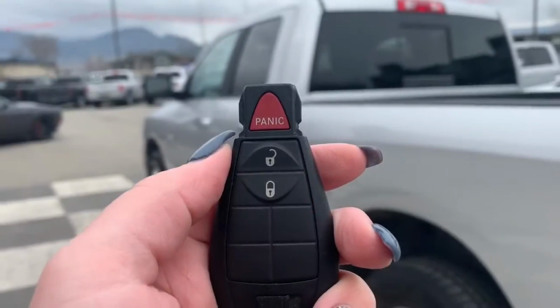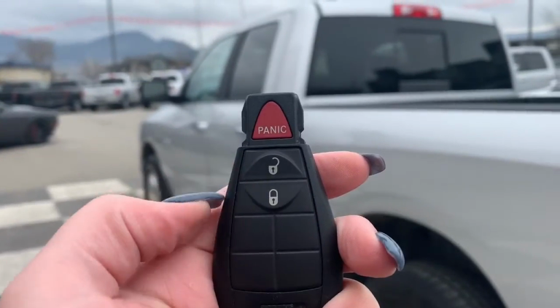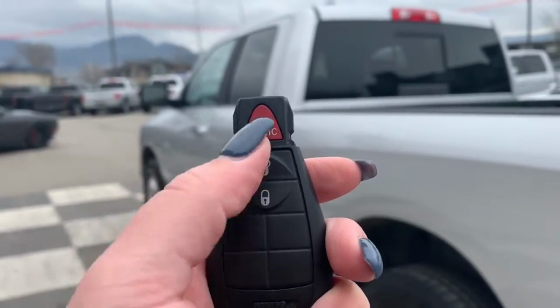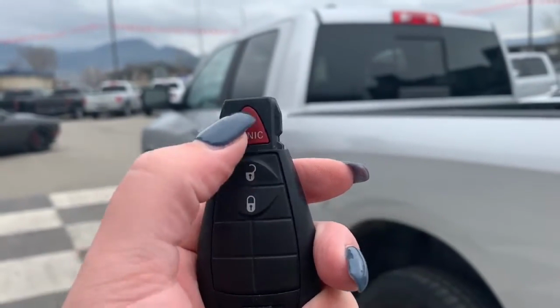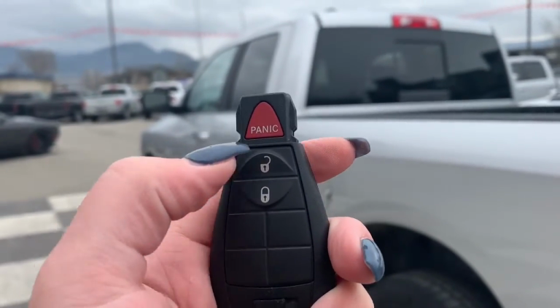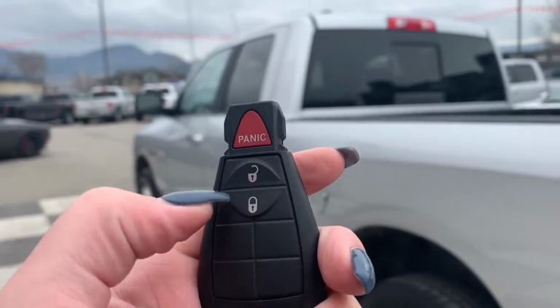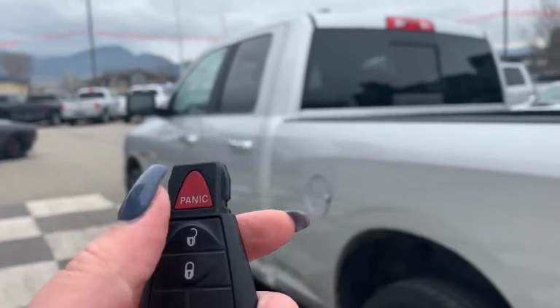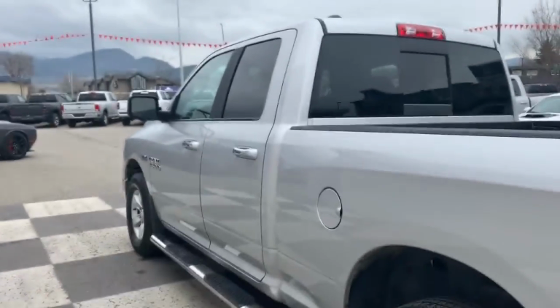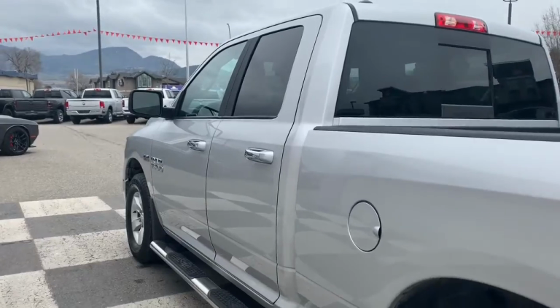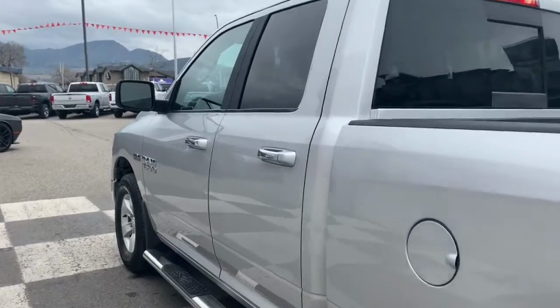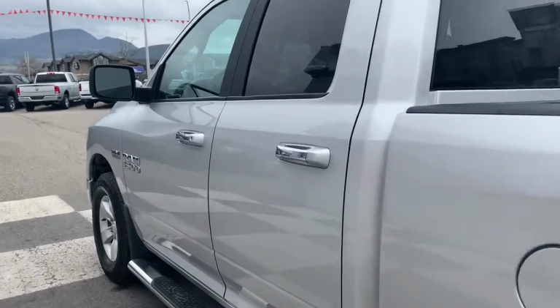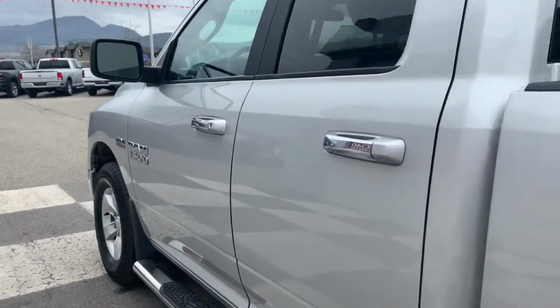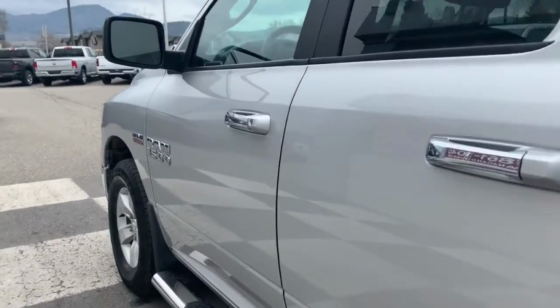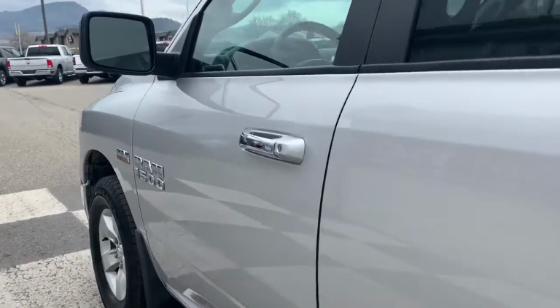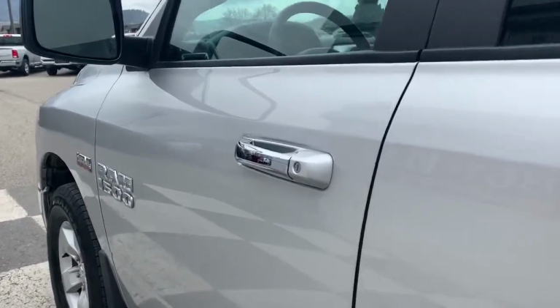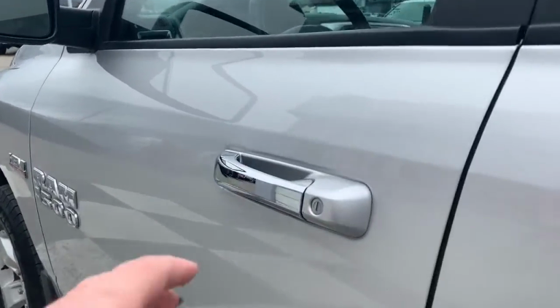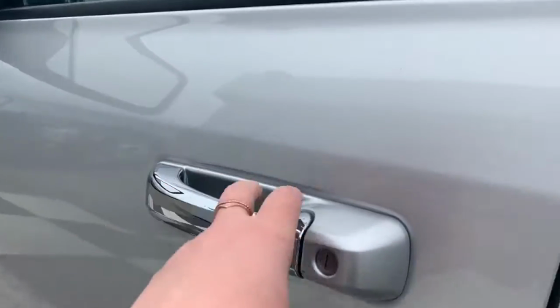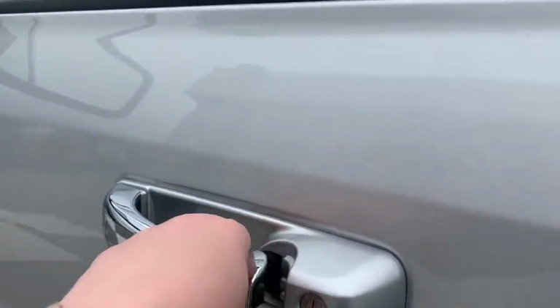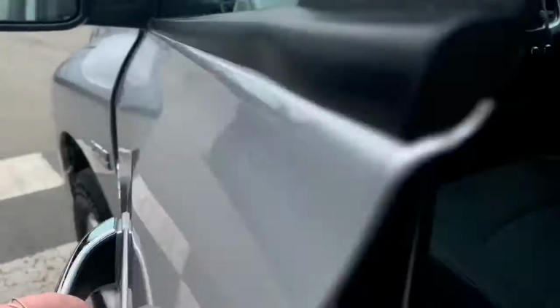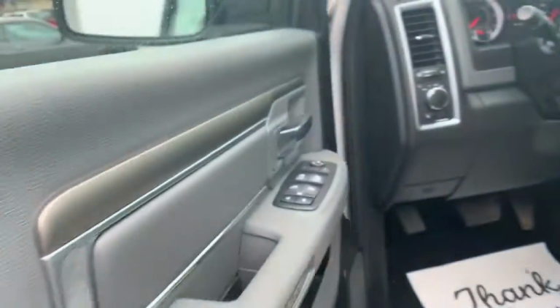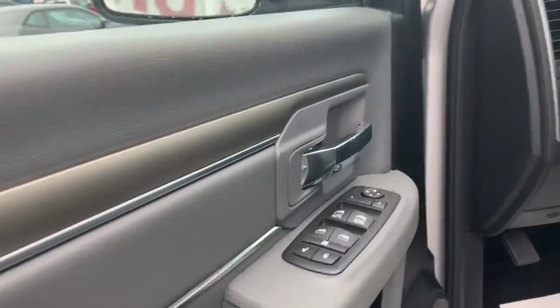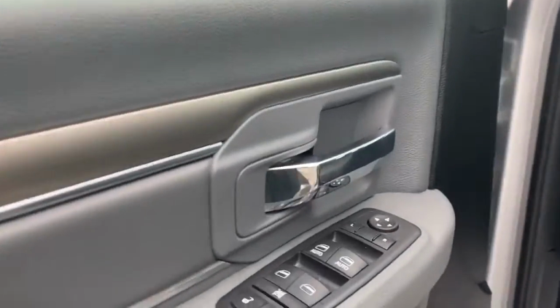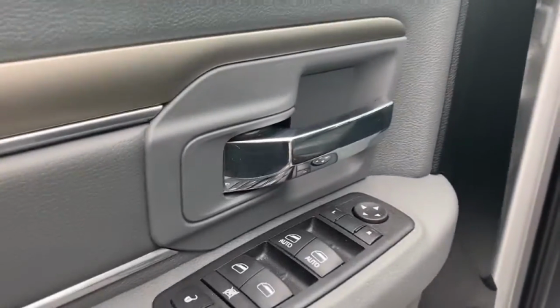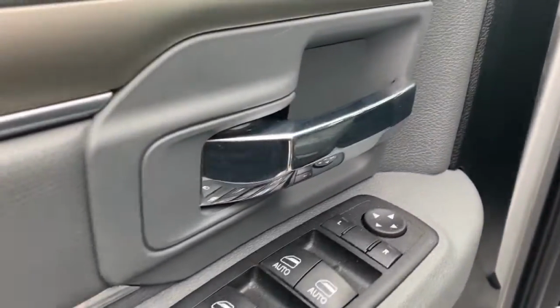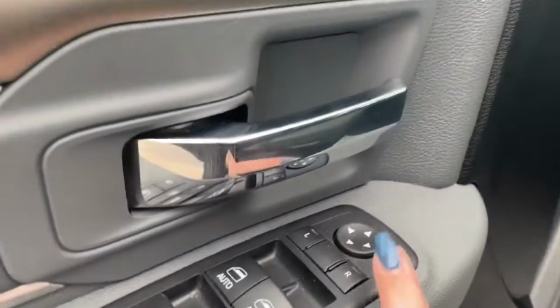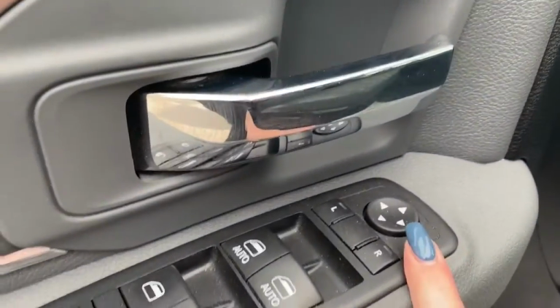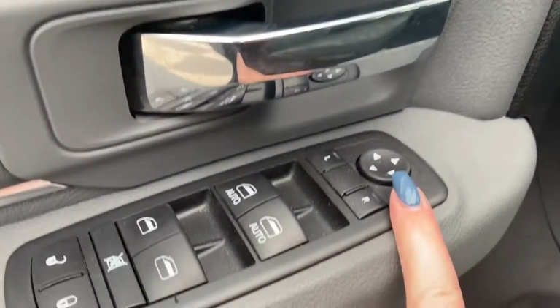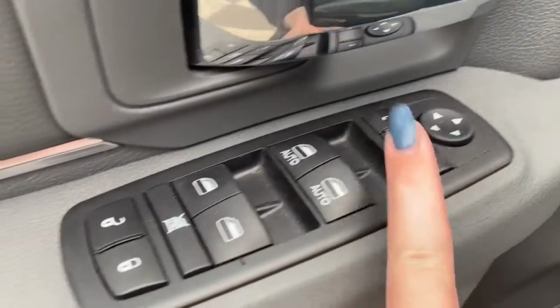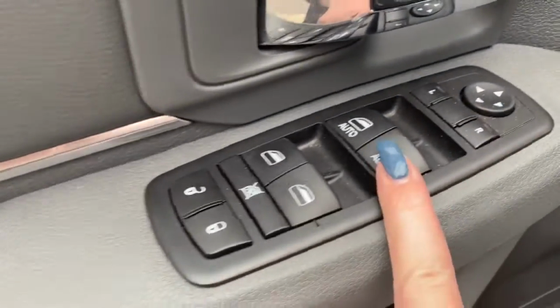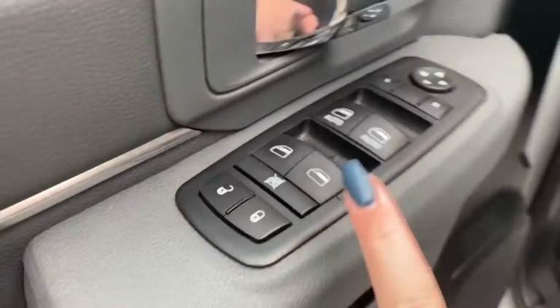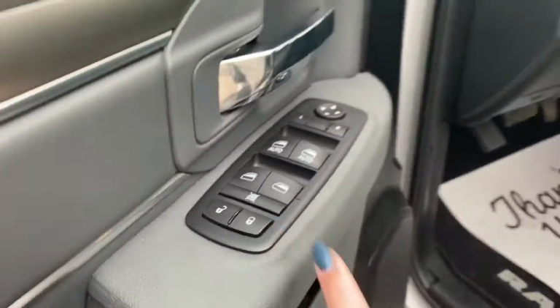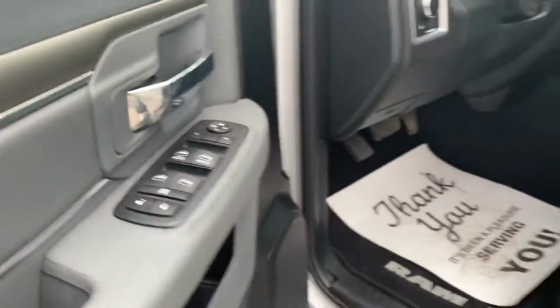With your key fob you have your panic, unlock, and lock buttons. Opening up the driver's side door you have your adjustable mirrors which are also heated, along with your power windows and power locks.